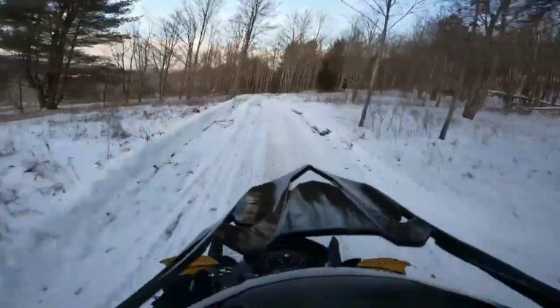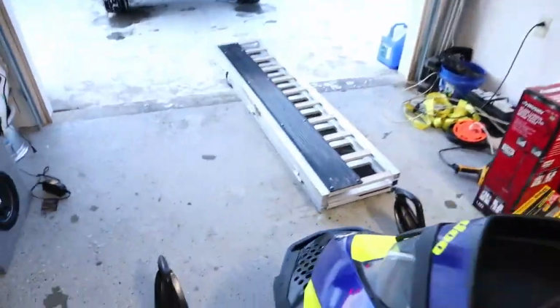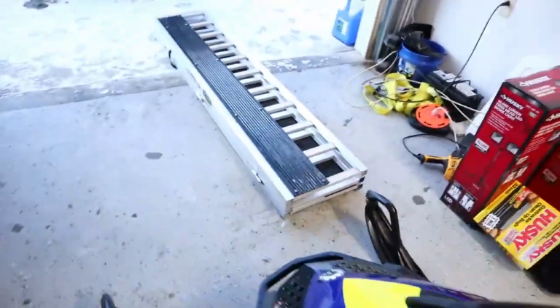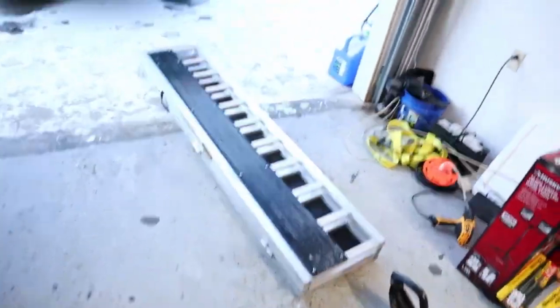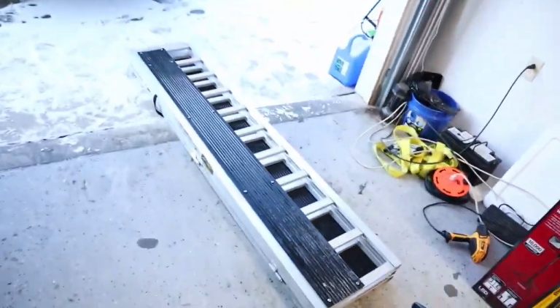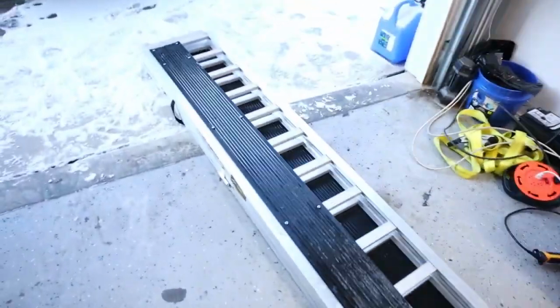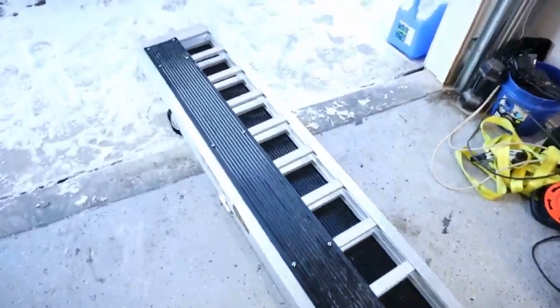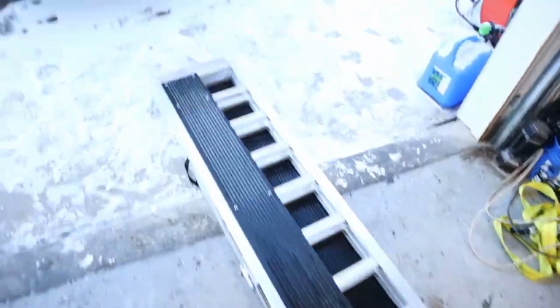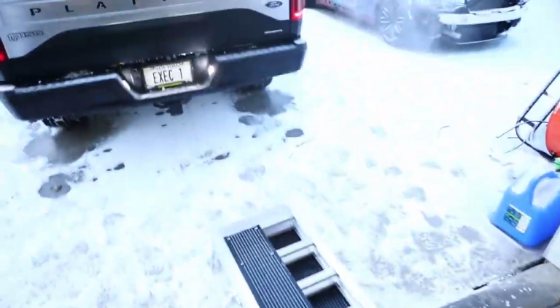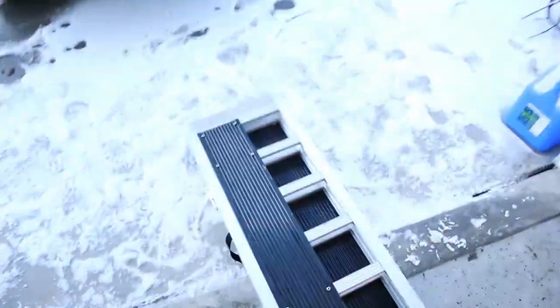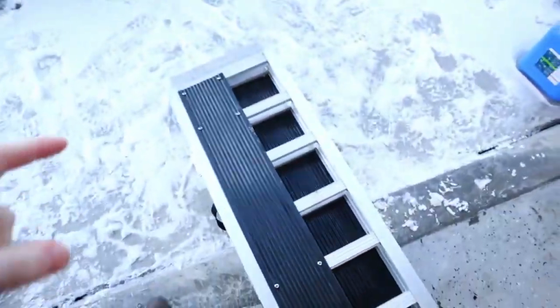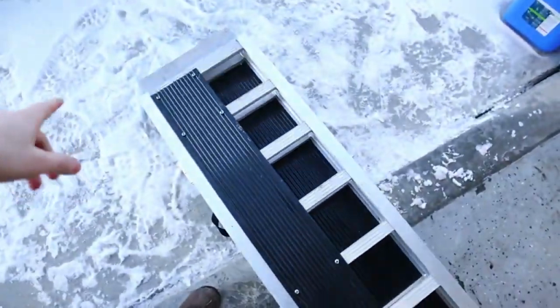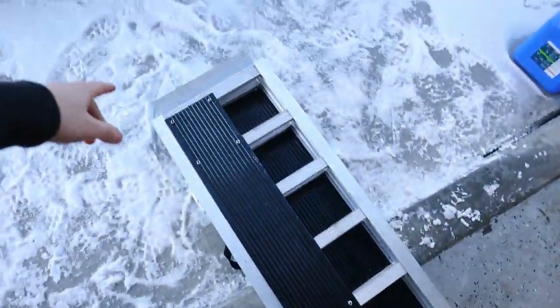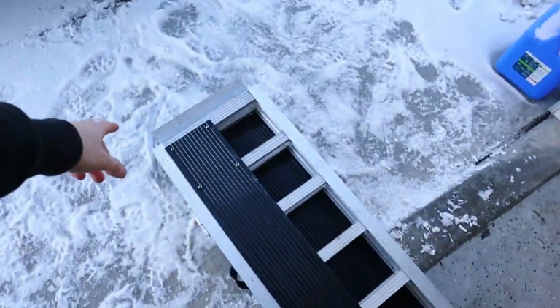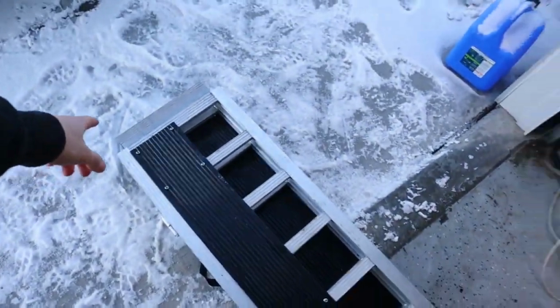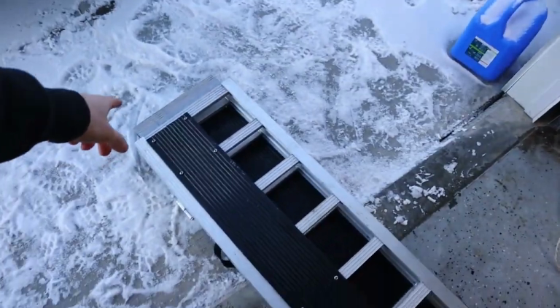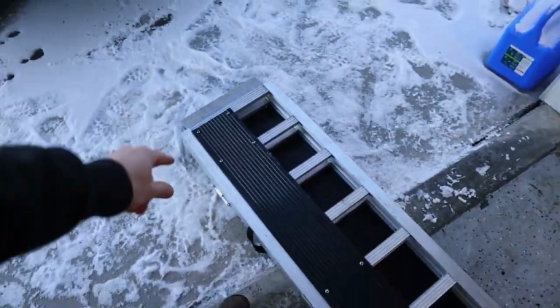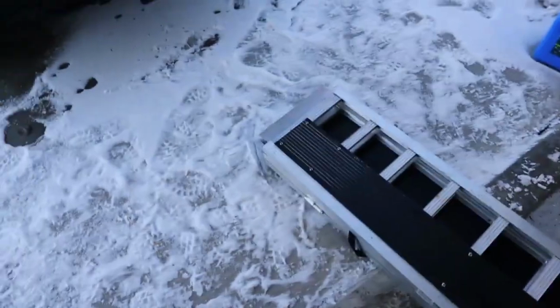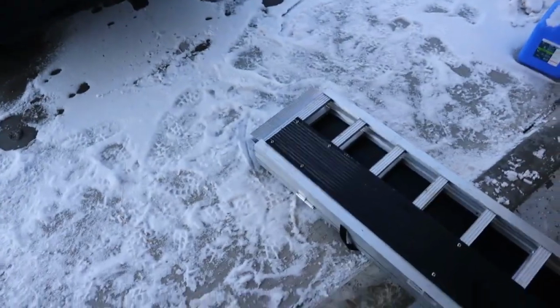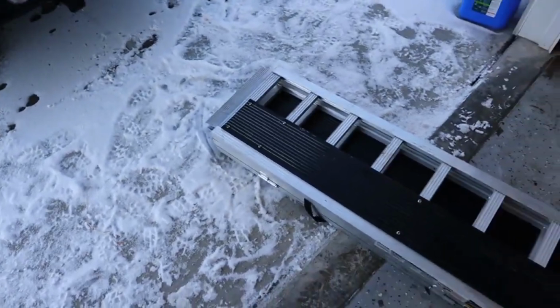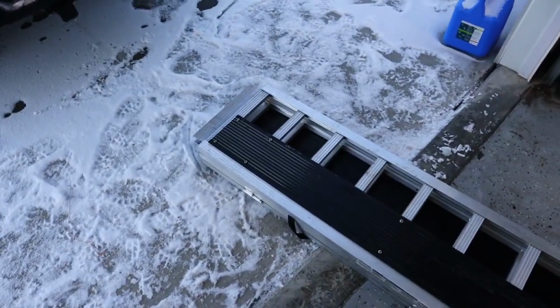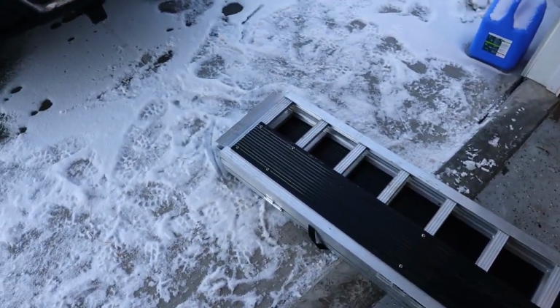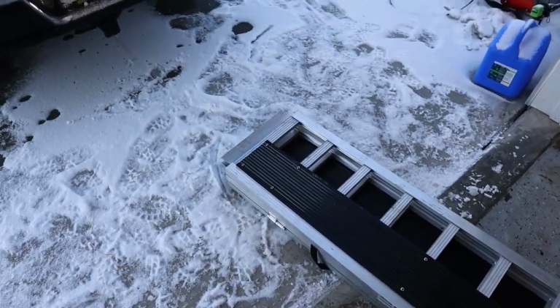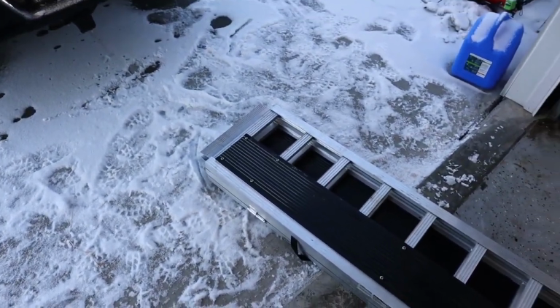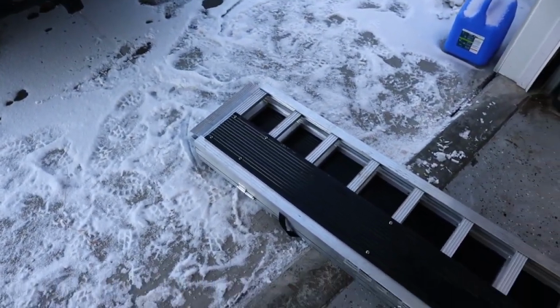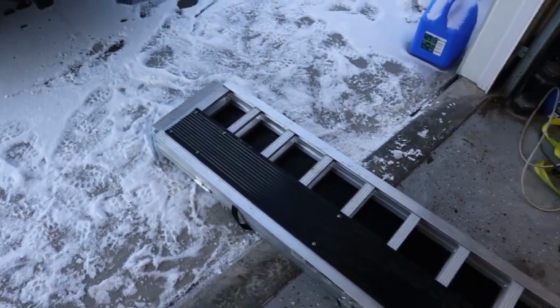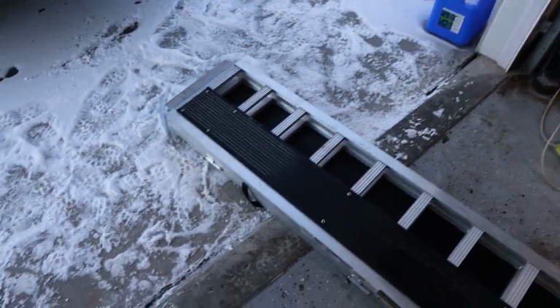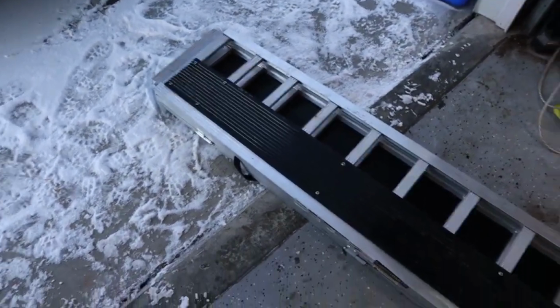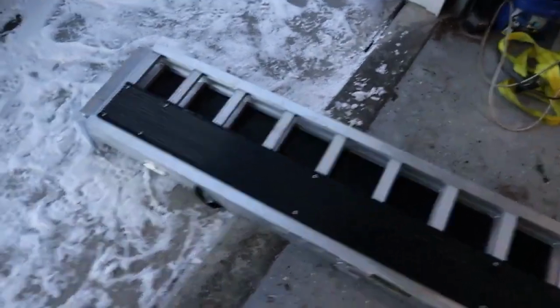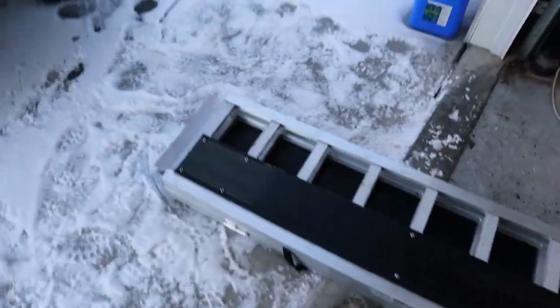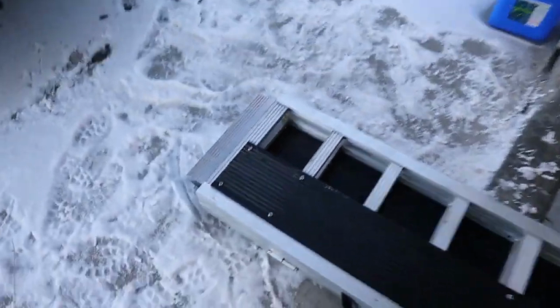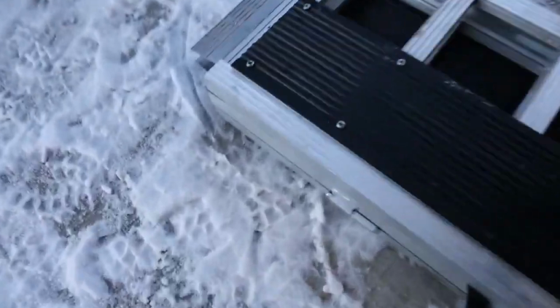What's up guys, so I have this ramp here to show you. This is an Ericsson ramp from Home Depot — their website has it, I think it's like $350 or something. This is a trifold ramp.